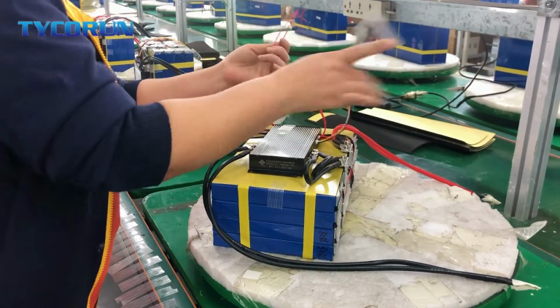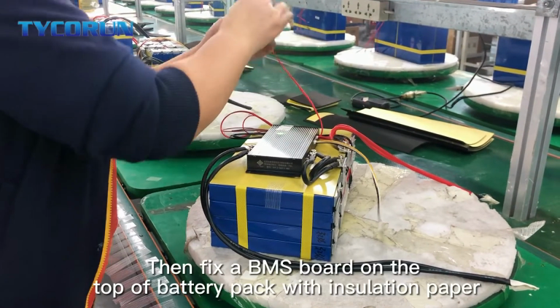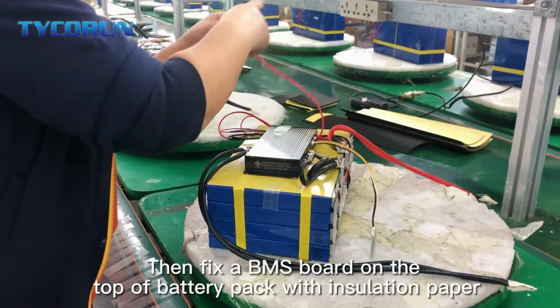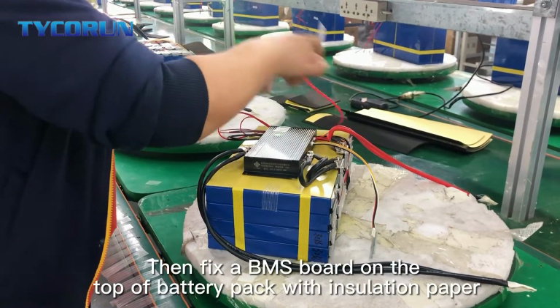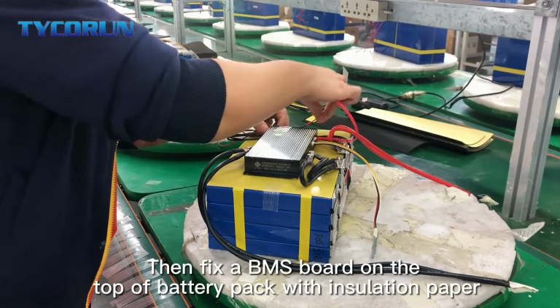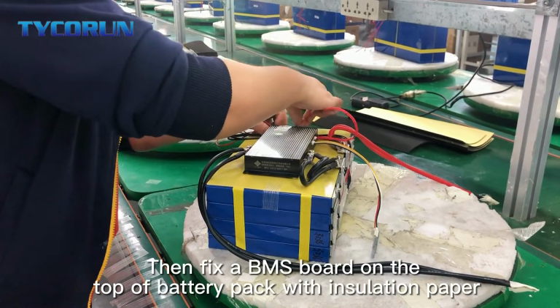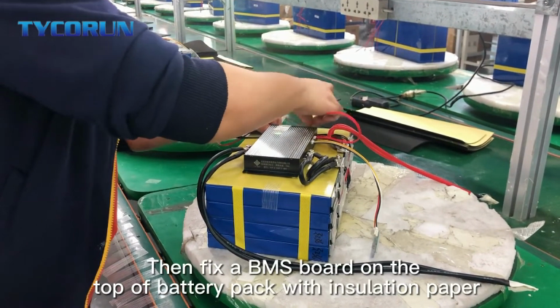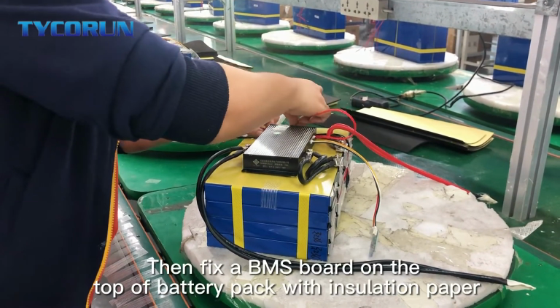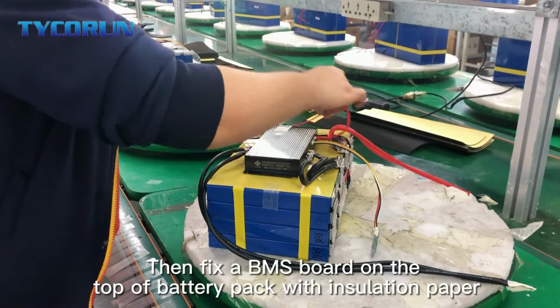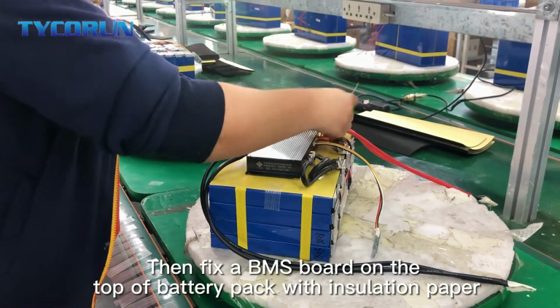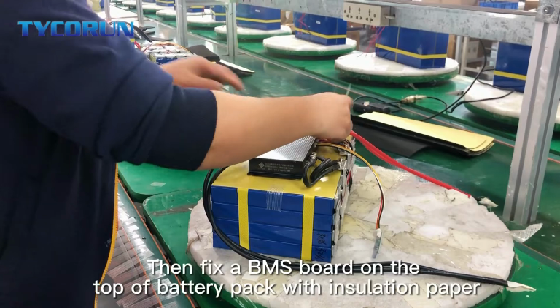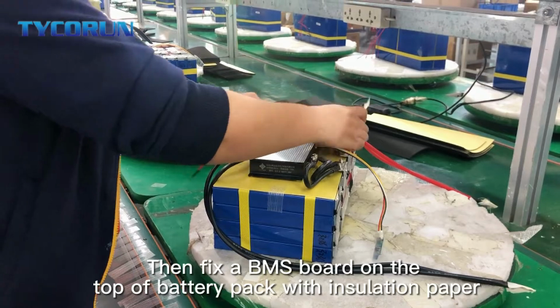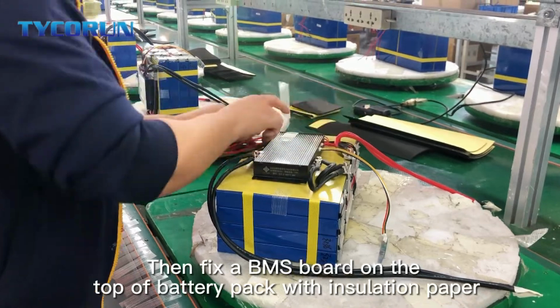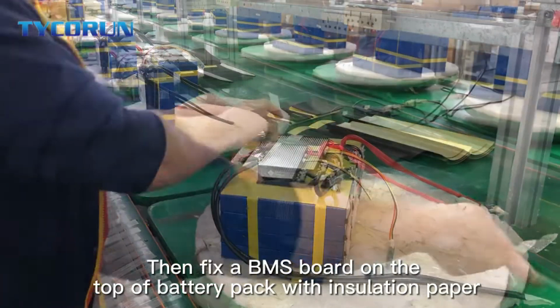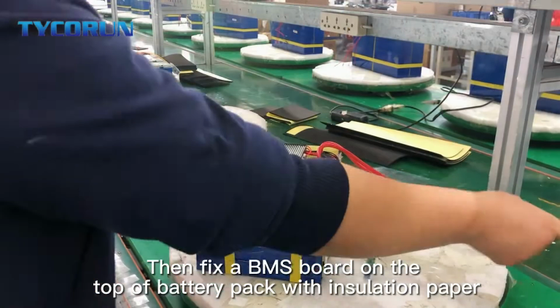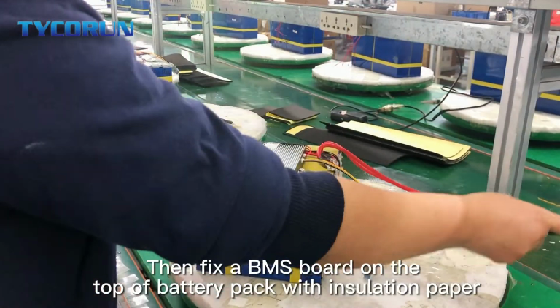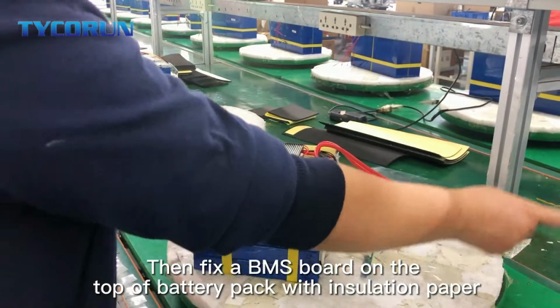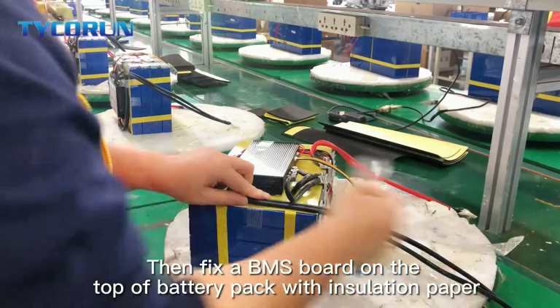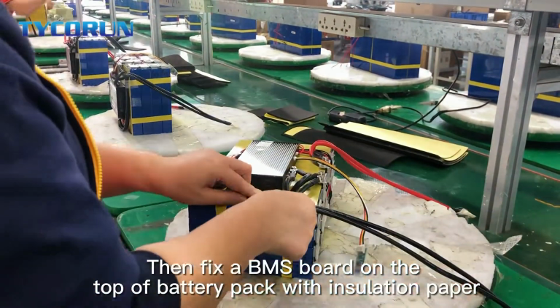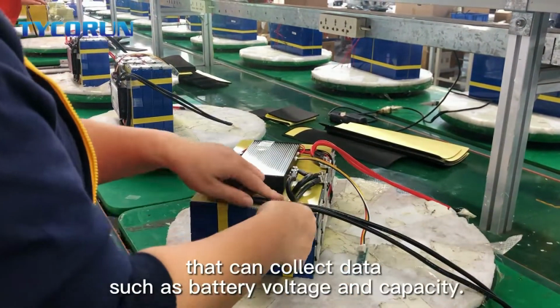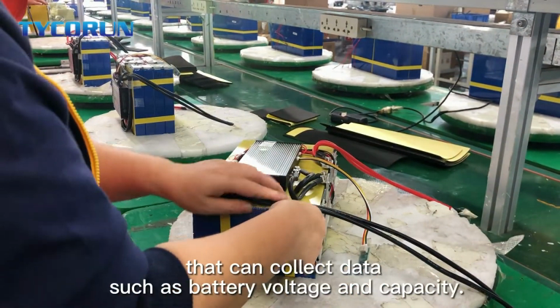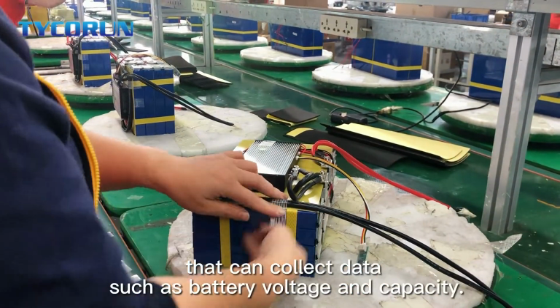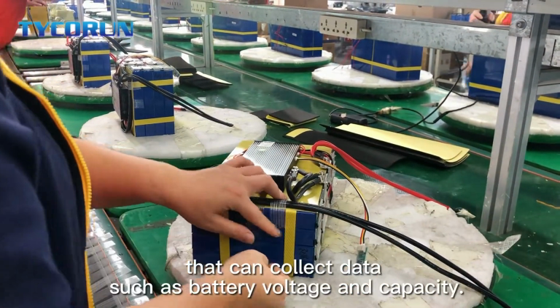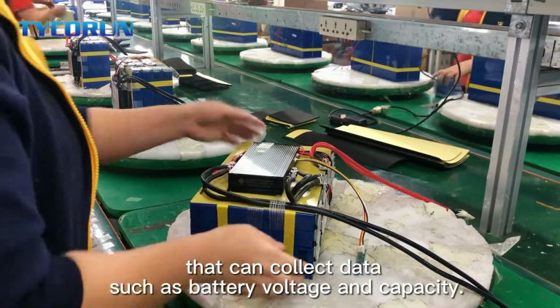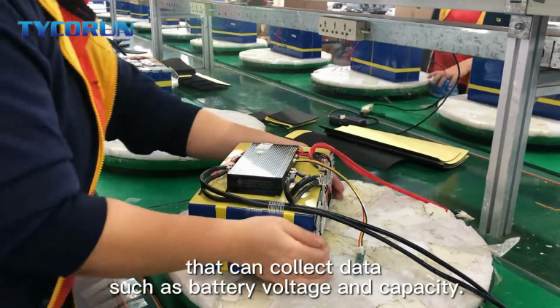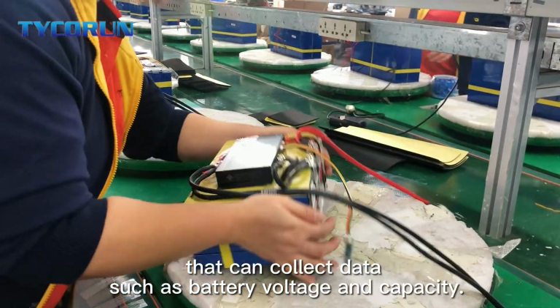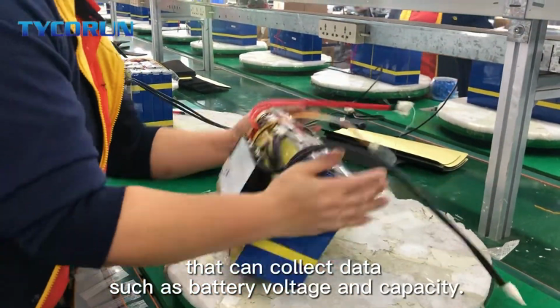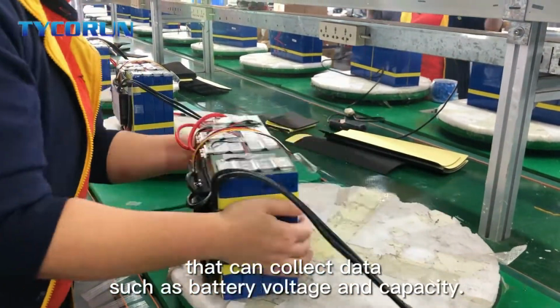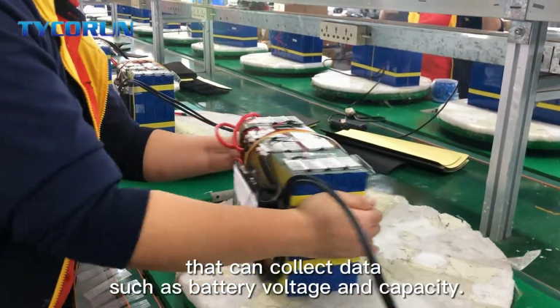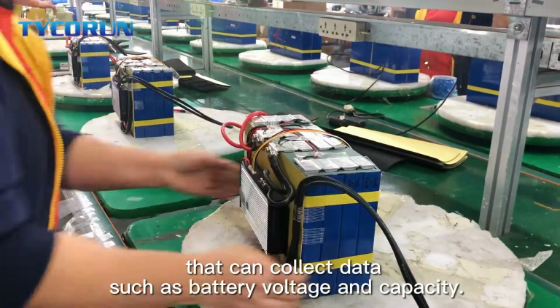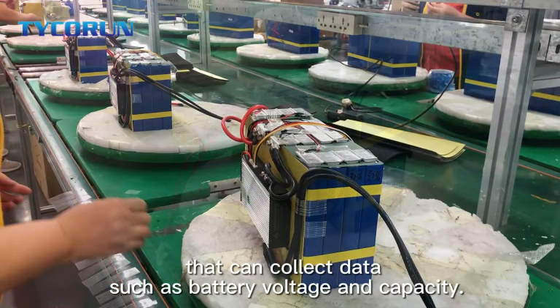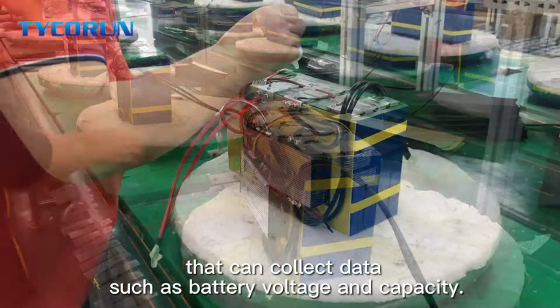Then fix a BMS board on the top of the battery packed with isolation paper that can collect the data such as battery voltage and capacity.